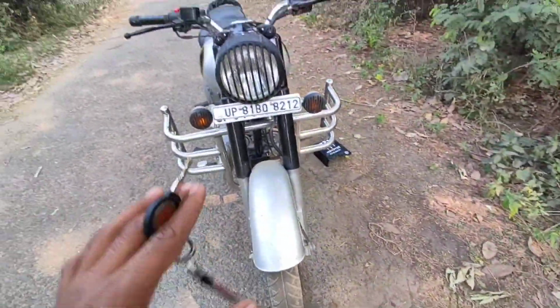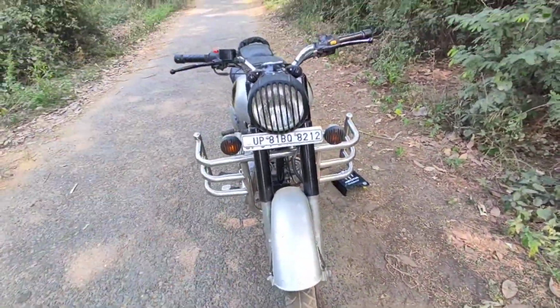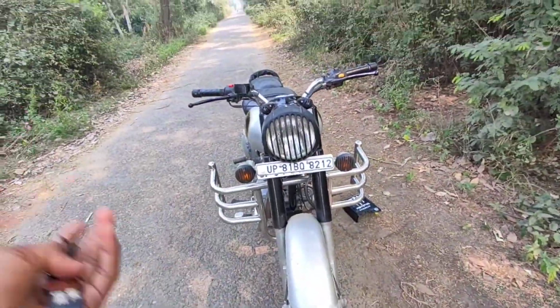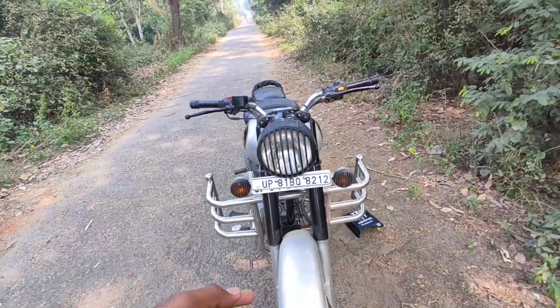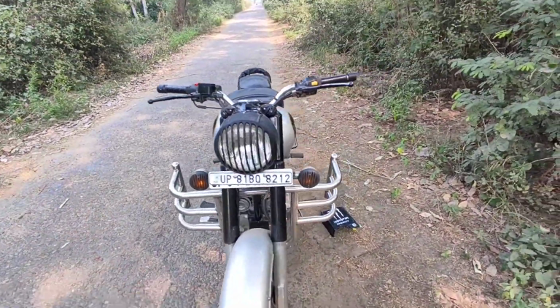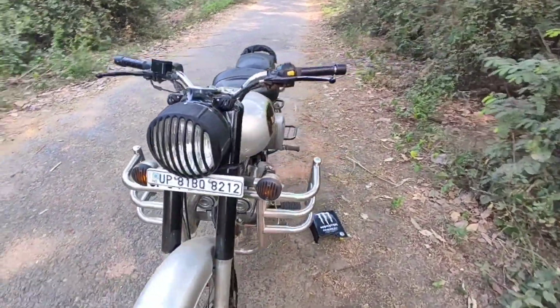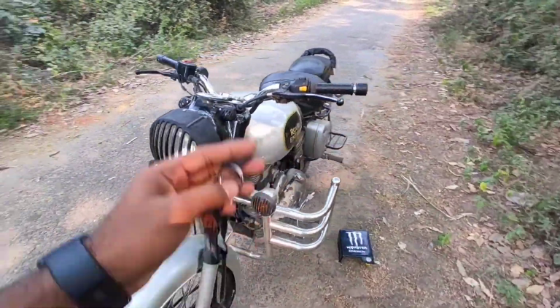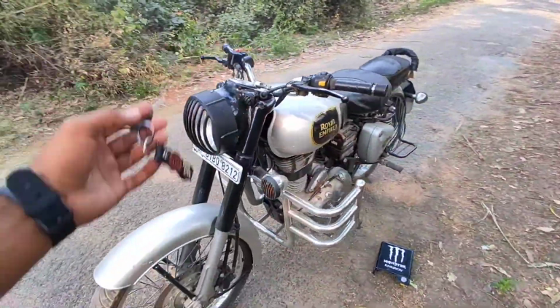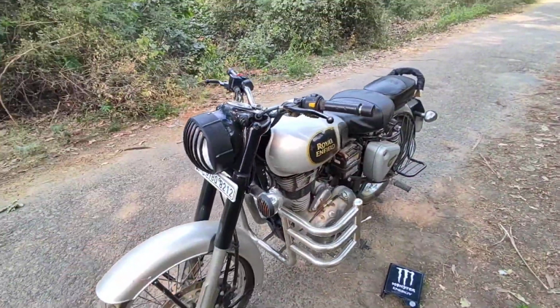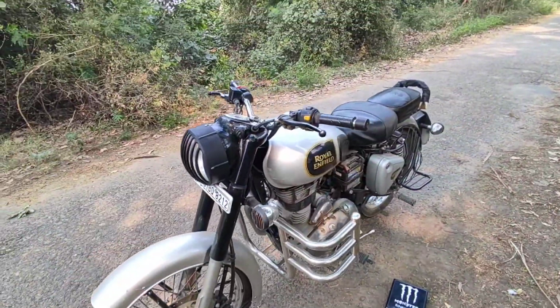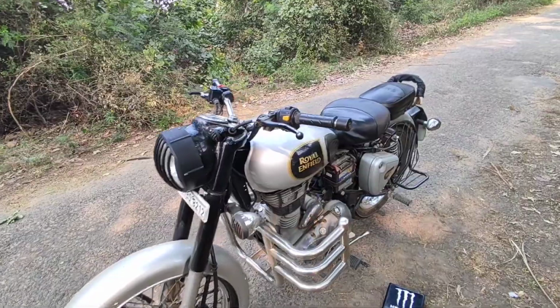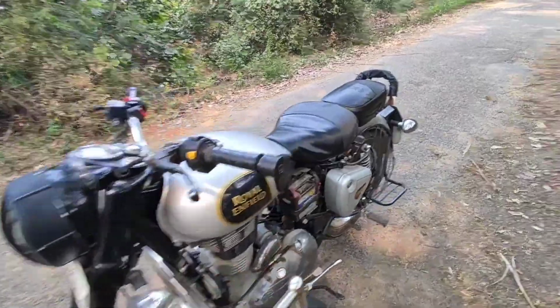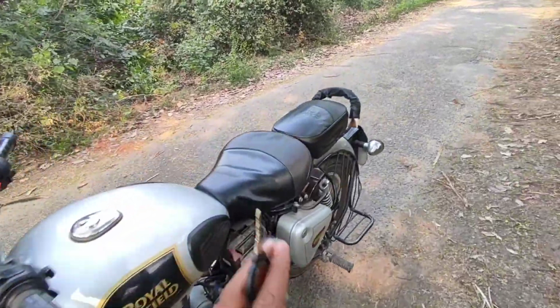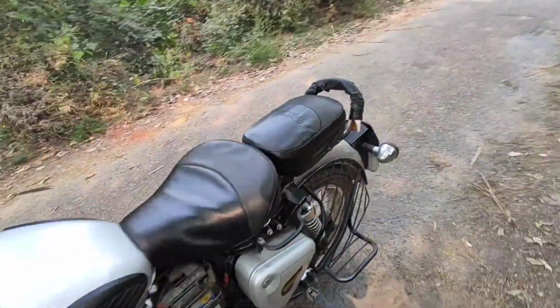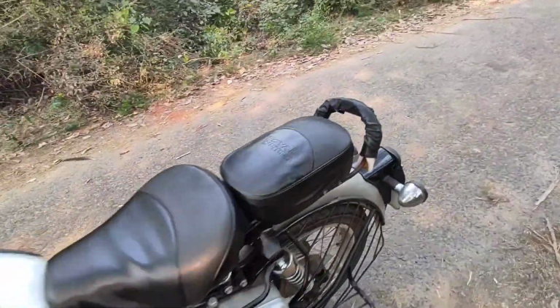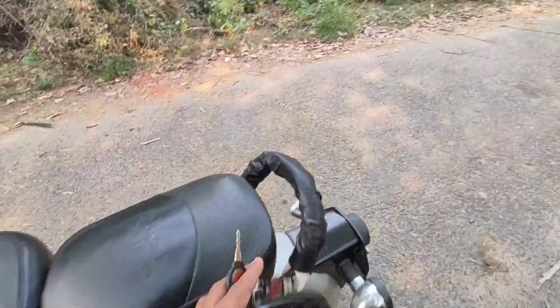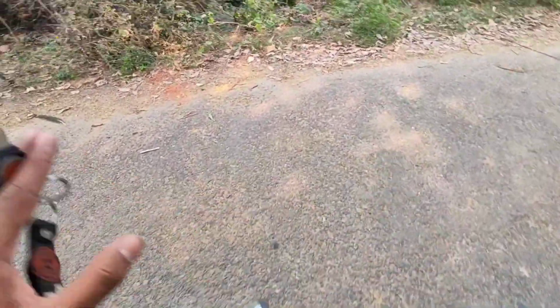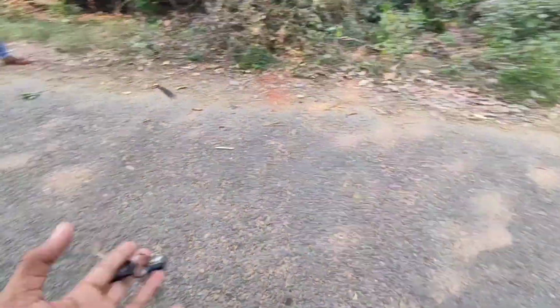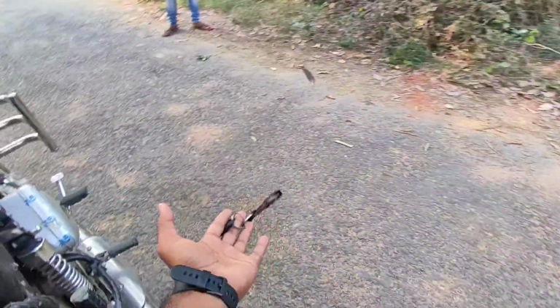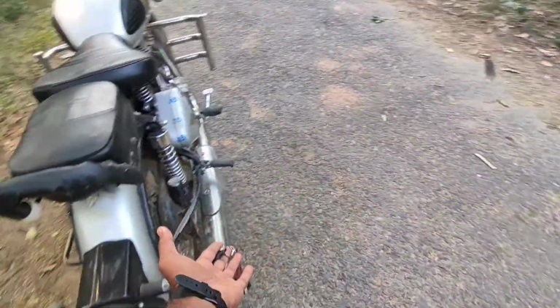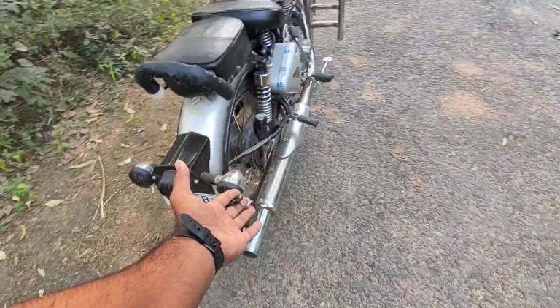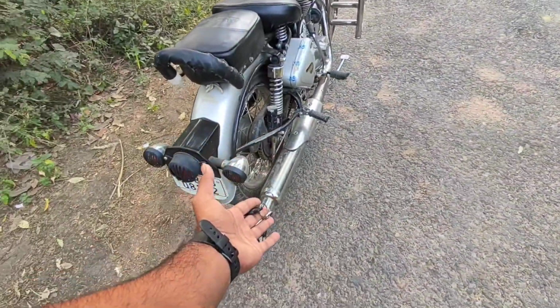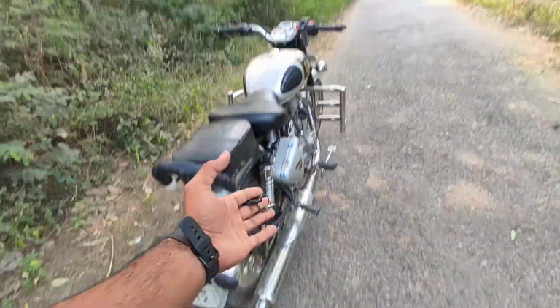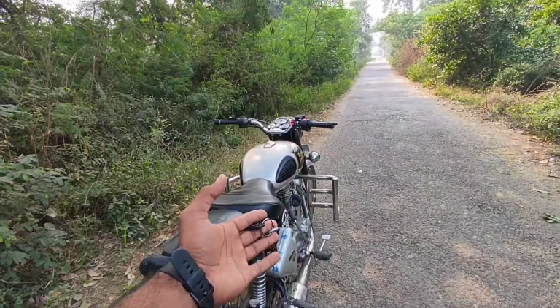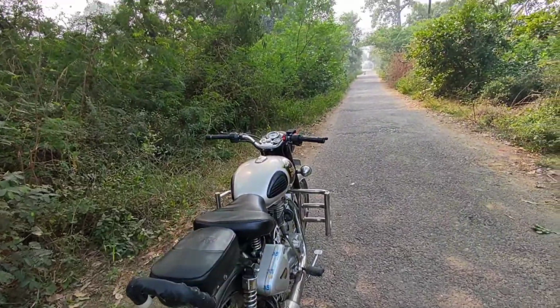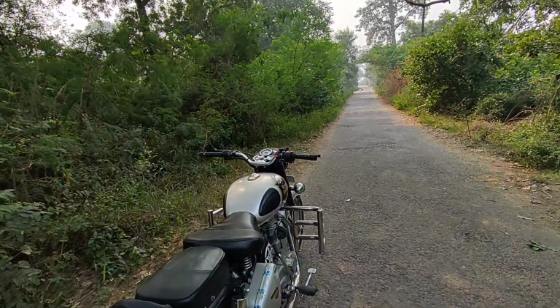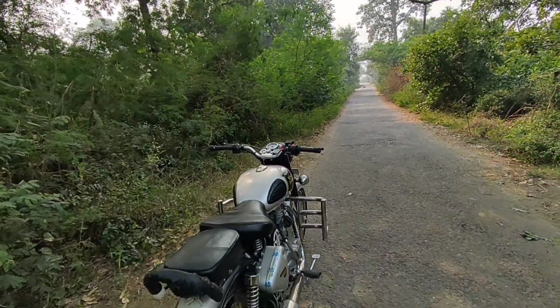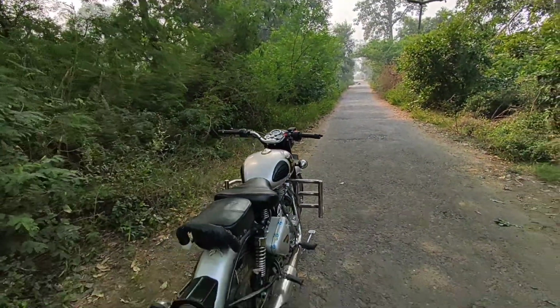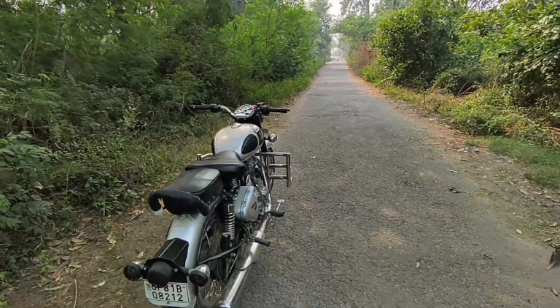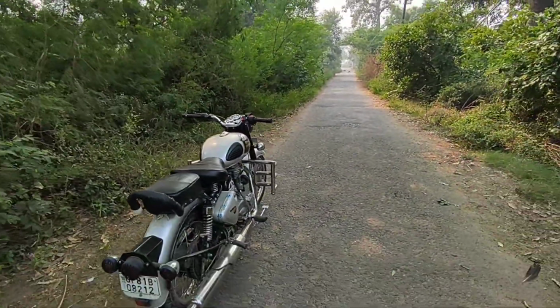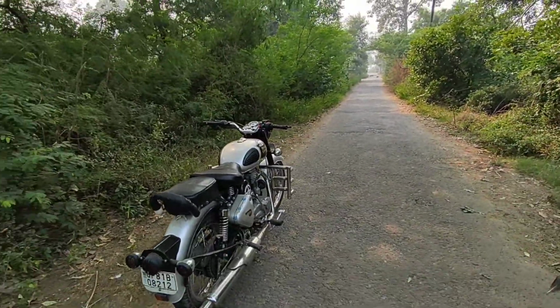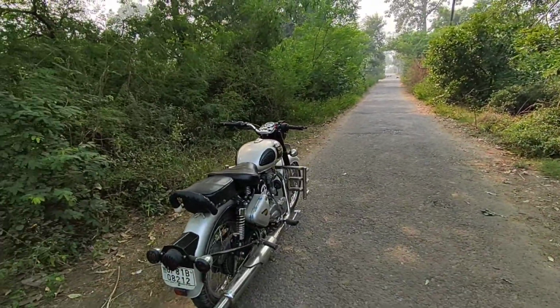If you can see, bullet is not a problem — it is a very good bike. These are the negatives I wanted to share. After watching the video, bye-bye, take care.